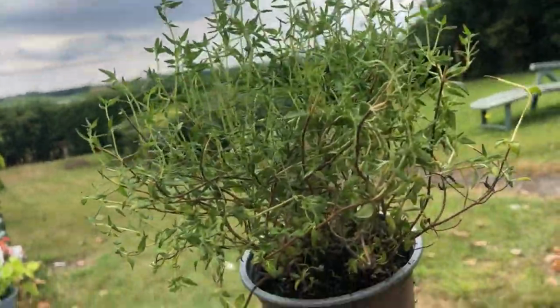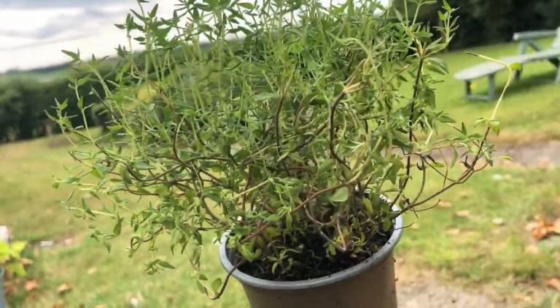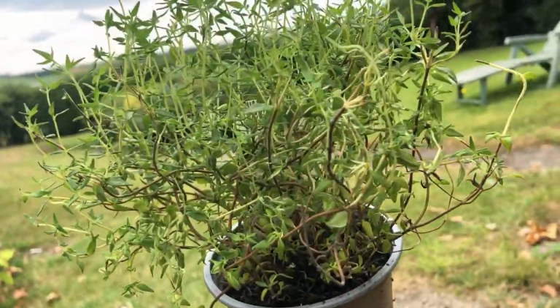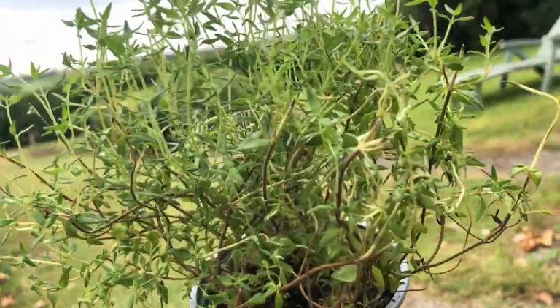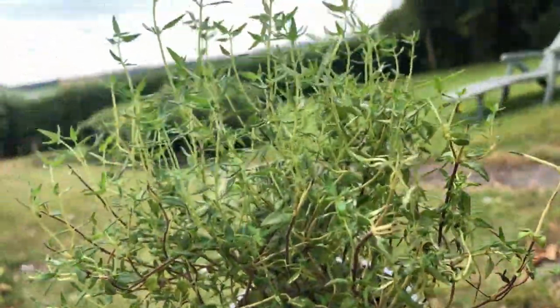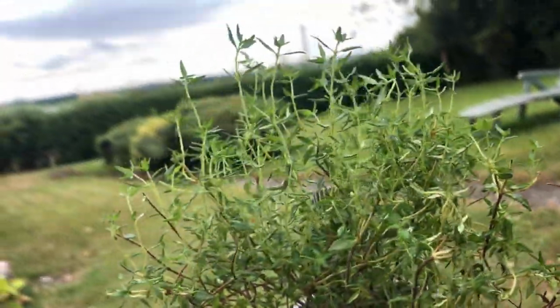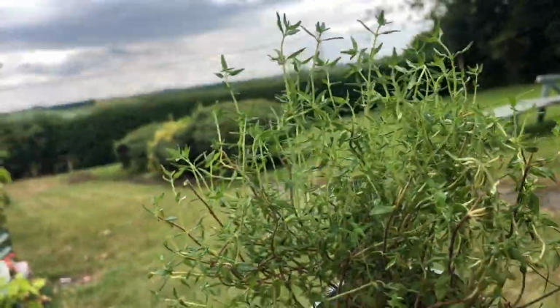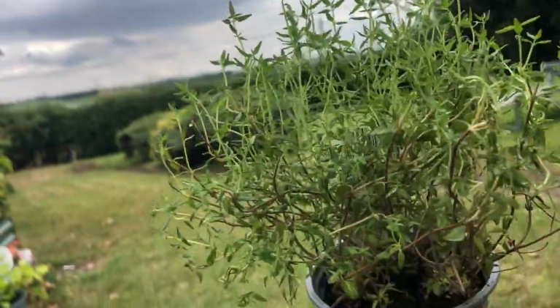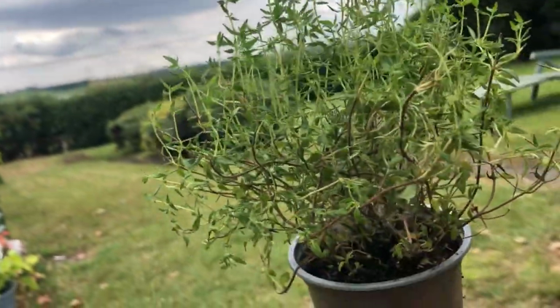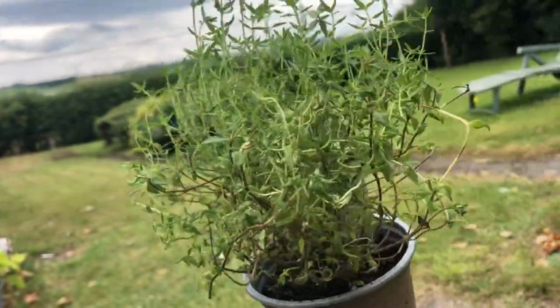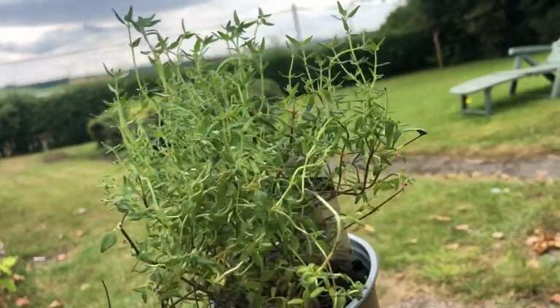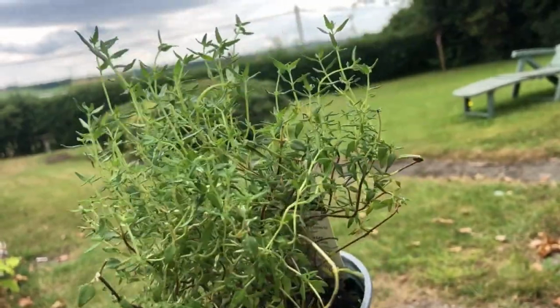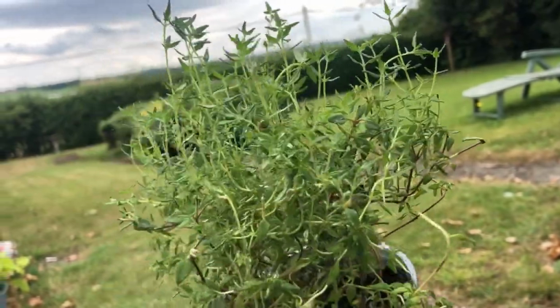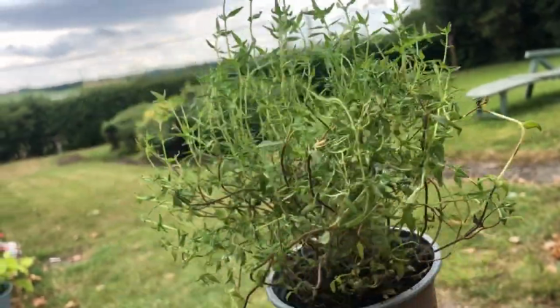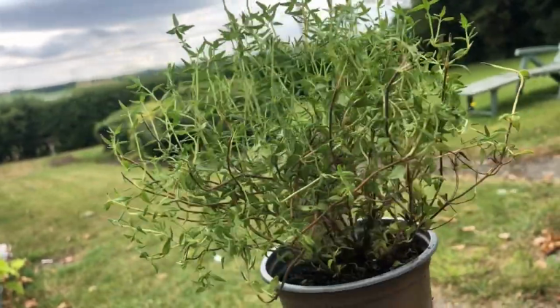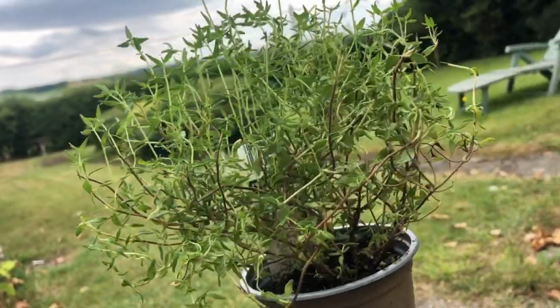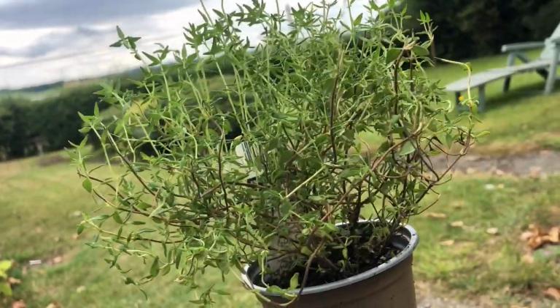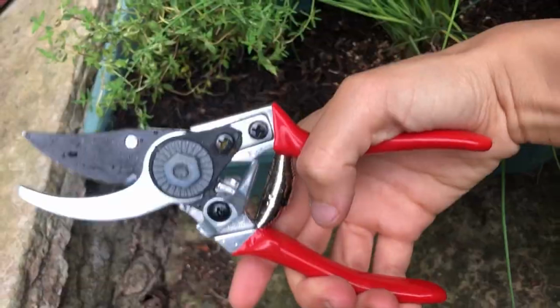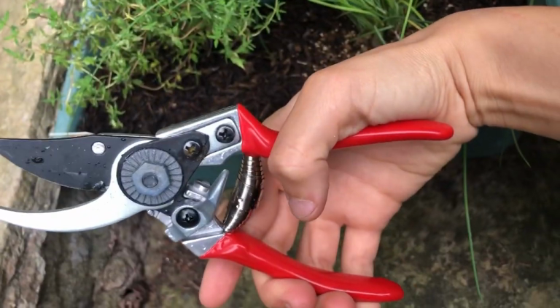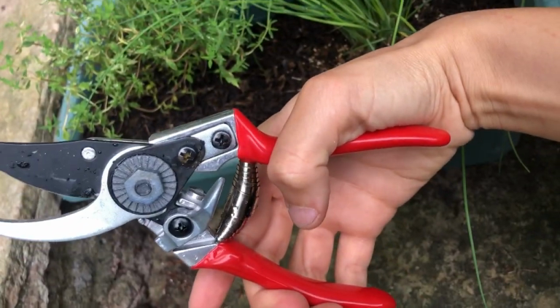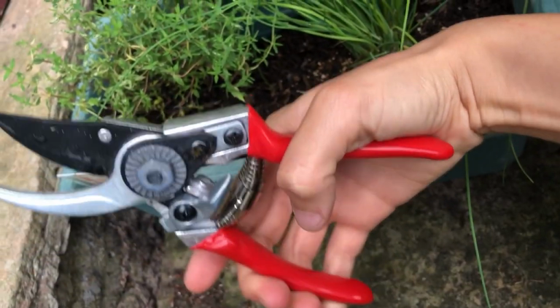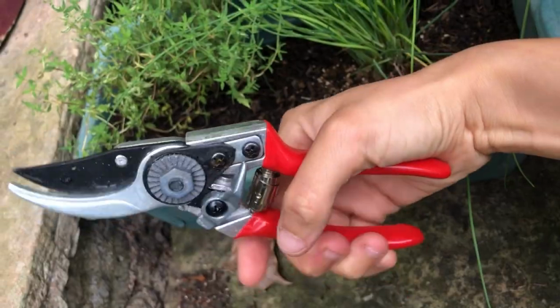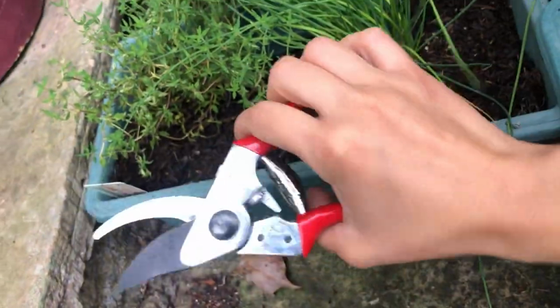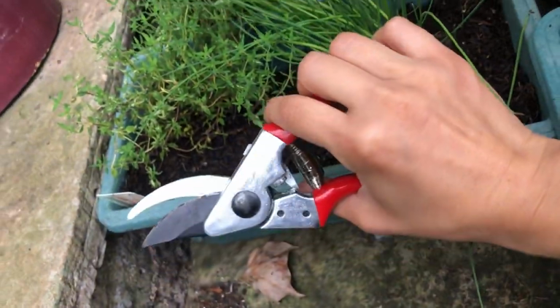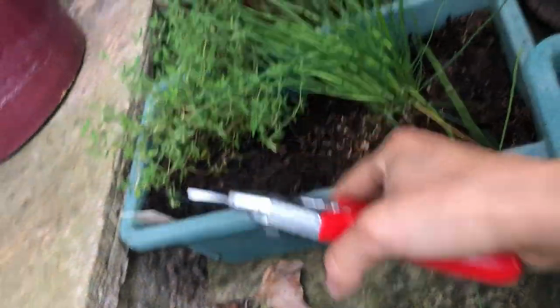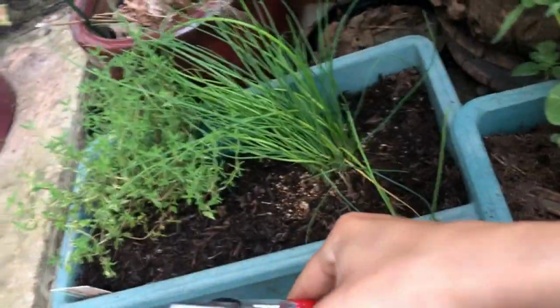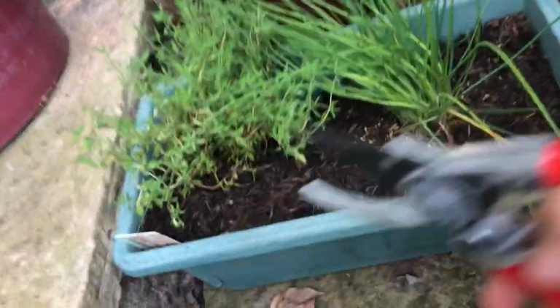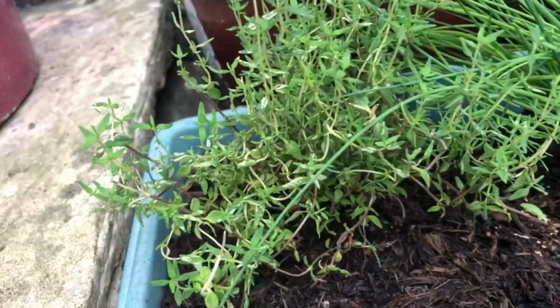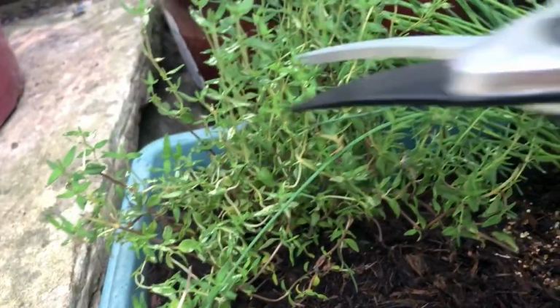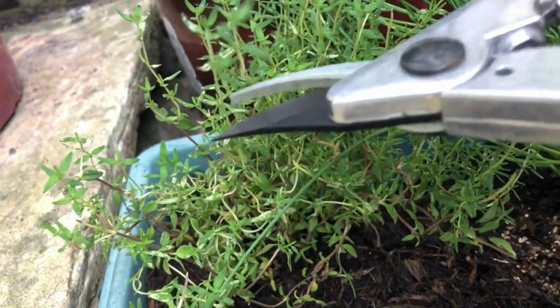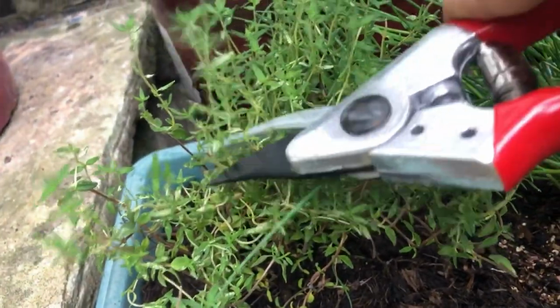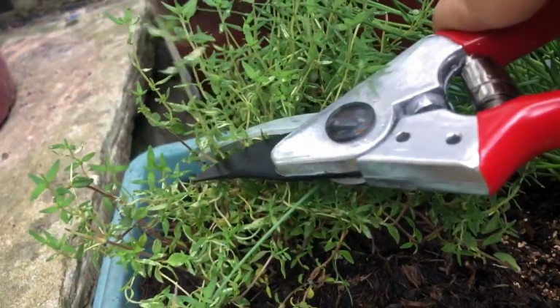To get the most out of thyme, harvest in late summer just before it starts flowering. You can cut thyme at any point in the growing season, but you will have the strongest flavour just before it flowers. You will need some sharp scissors or secateurs.